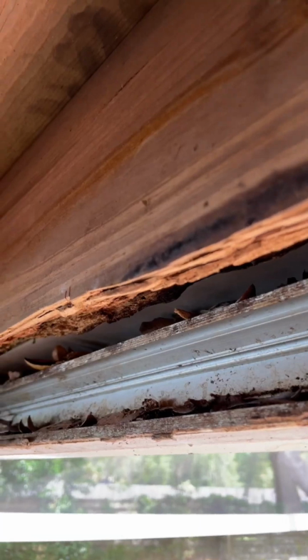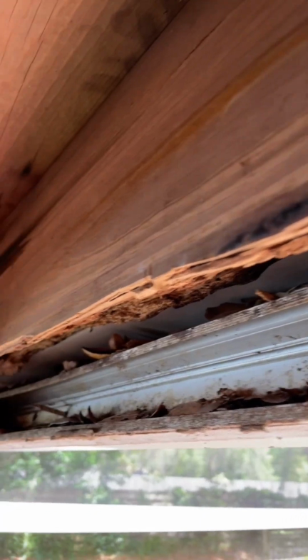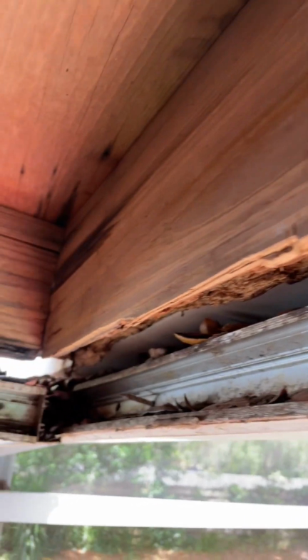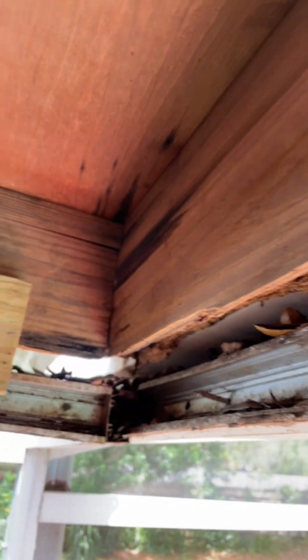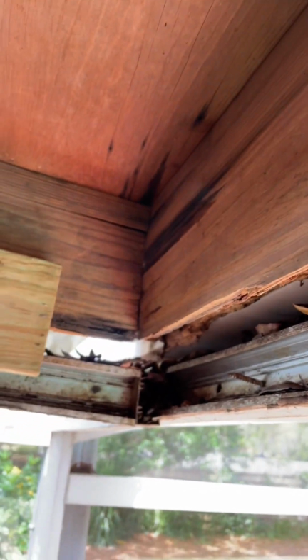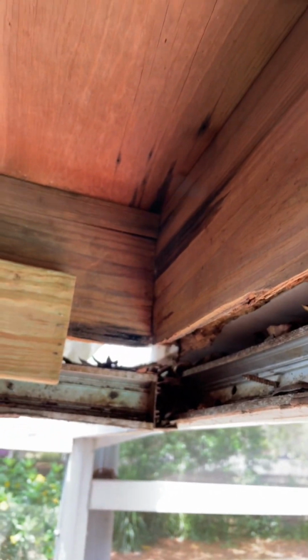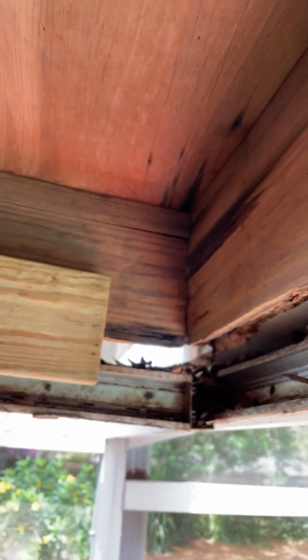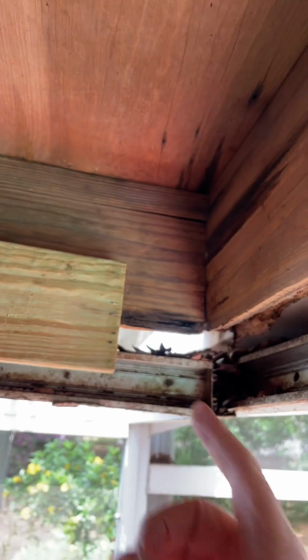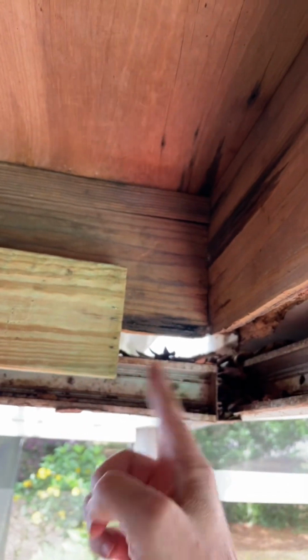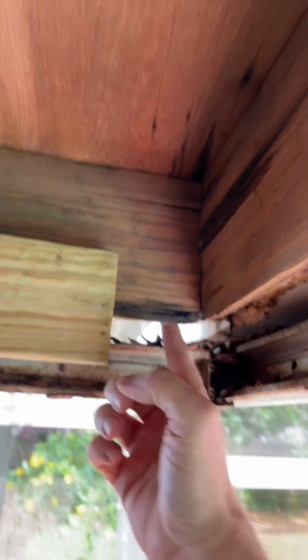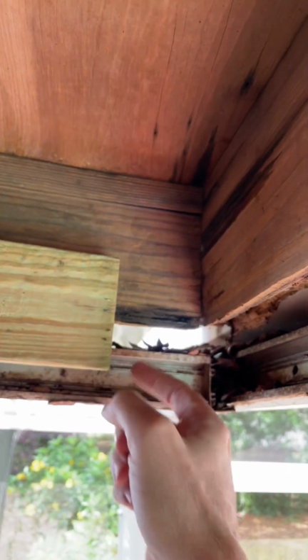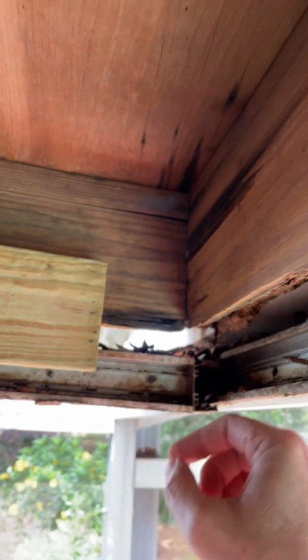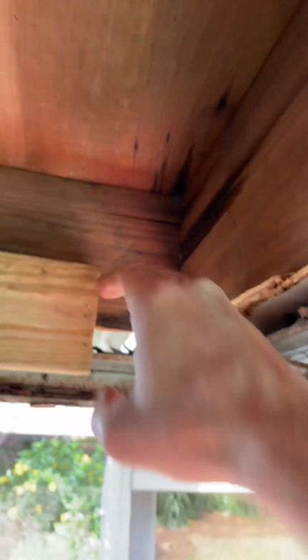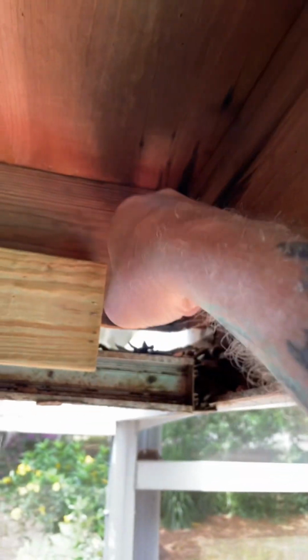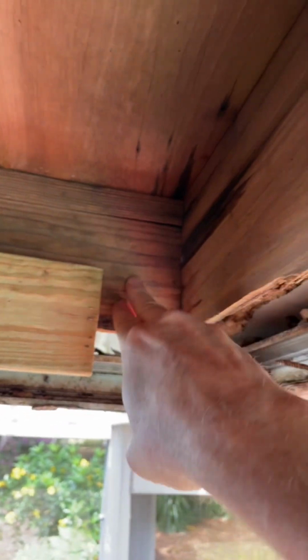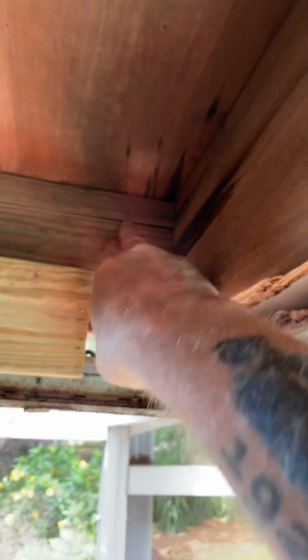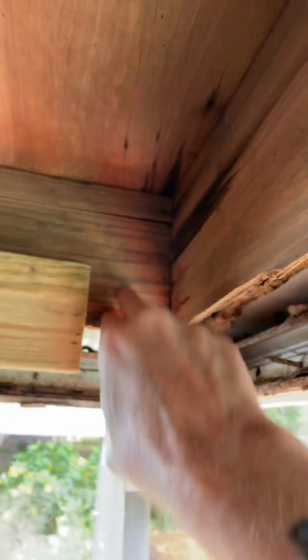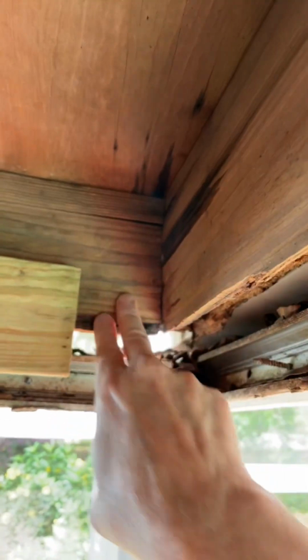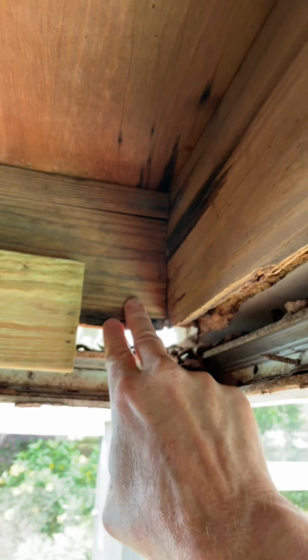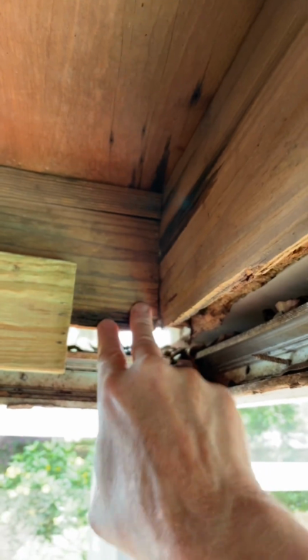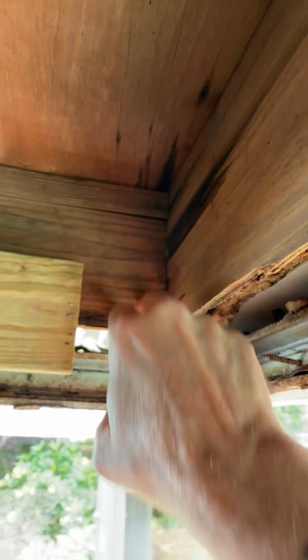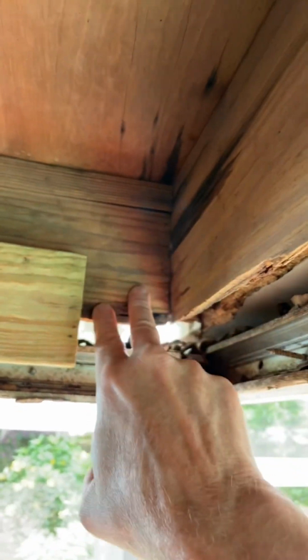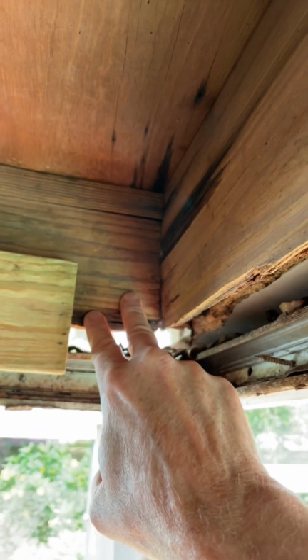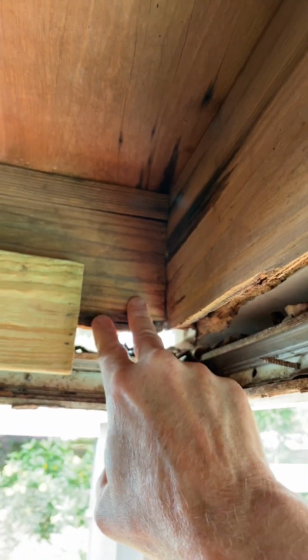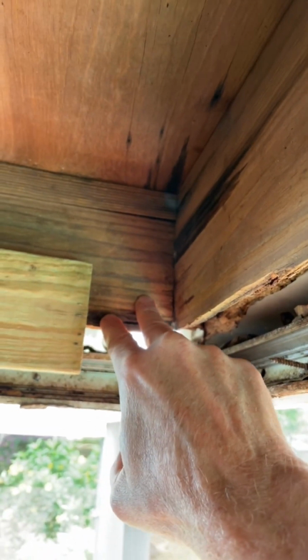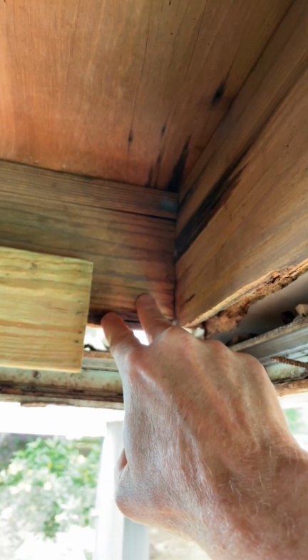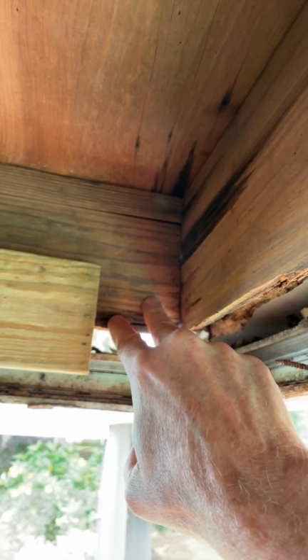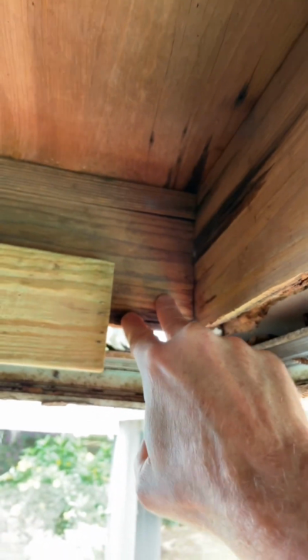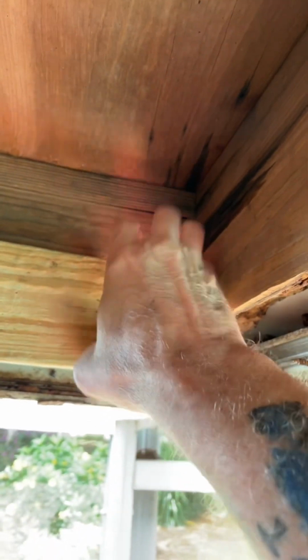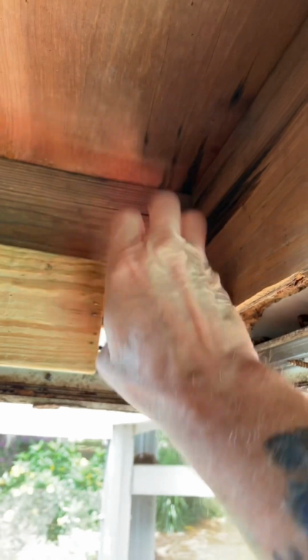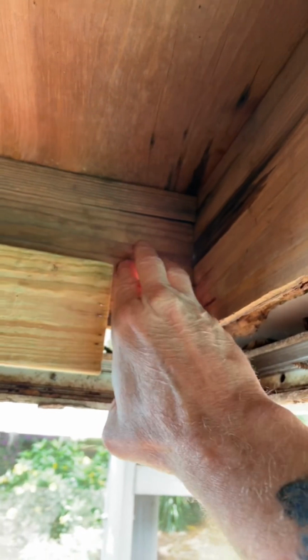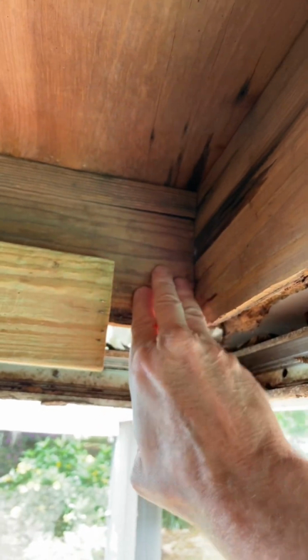Okay, here we are looking back toward the corner, and I've done the same thing here. I've dug out the rot and stuff, and you can see that at least two-thirds or more of the sub-fascia is just fine.